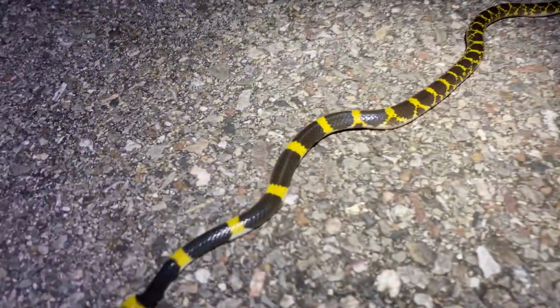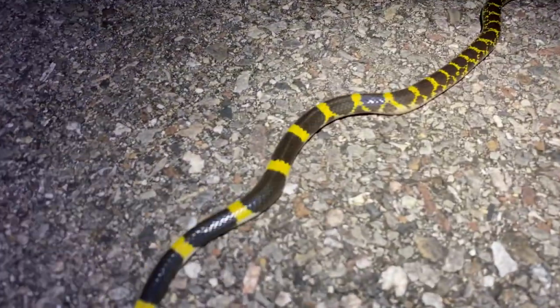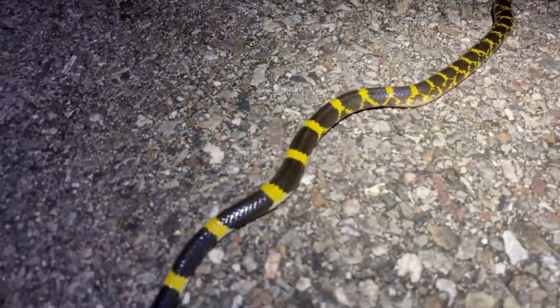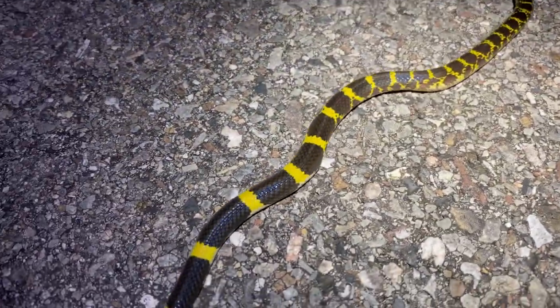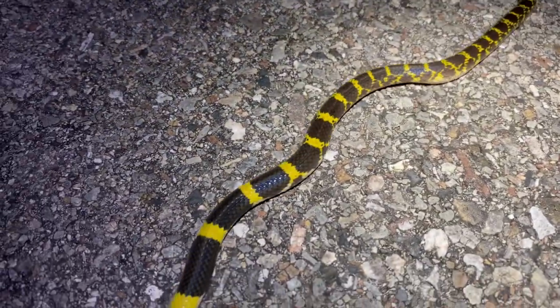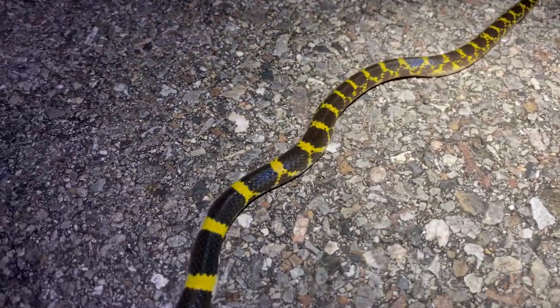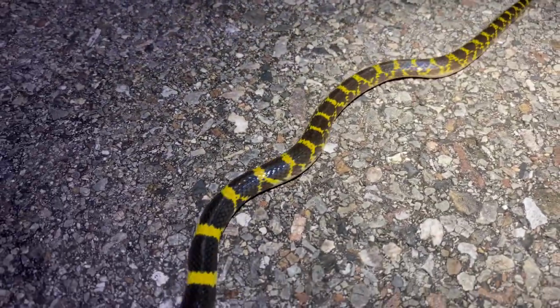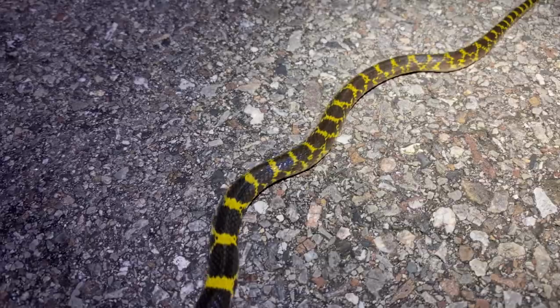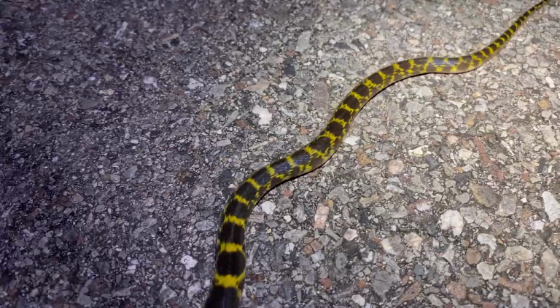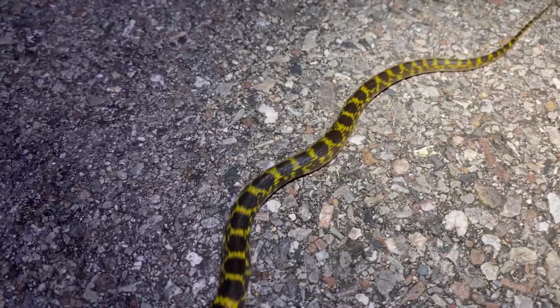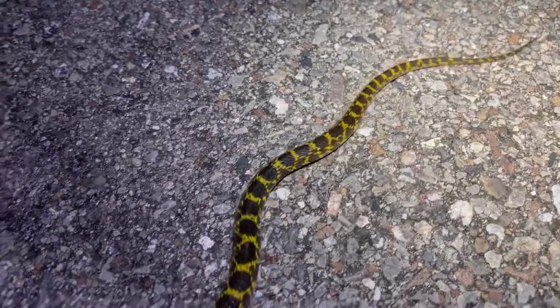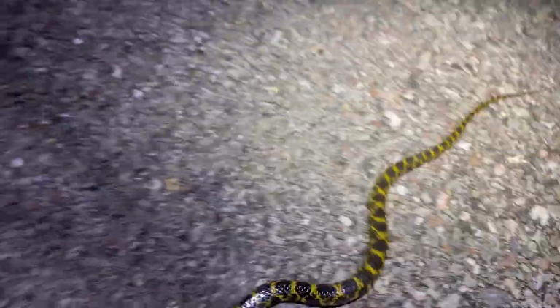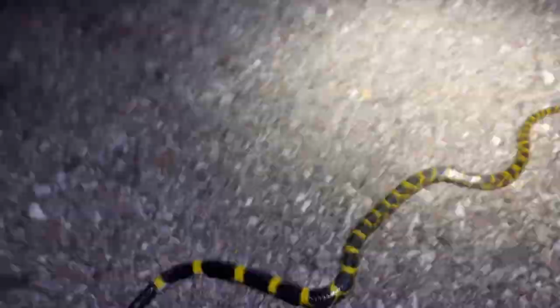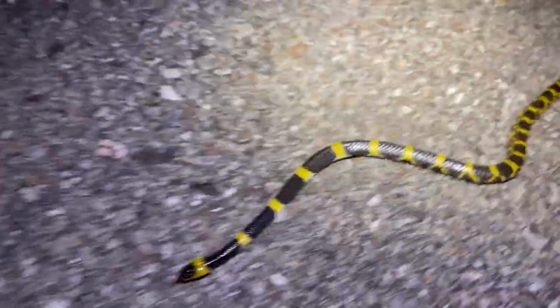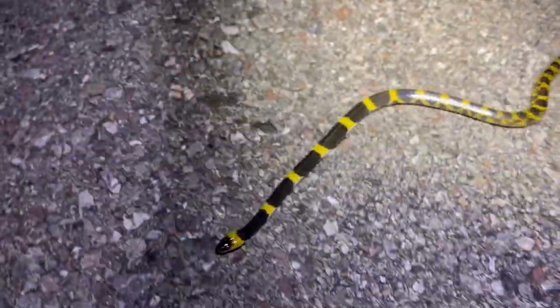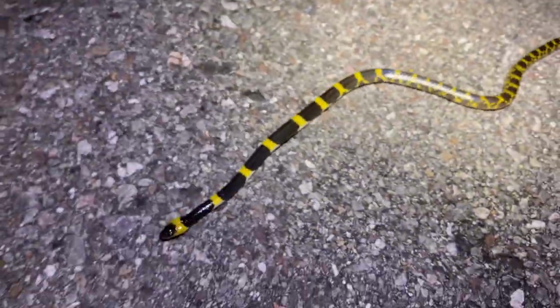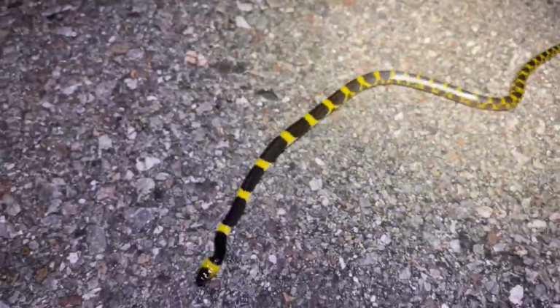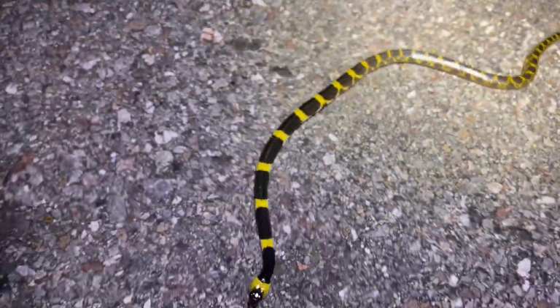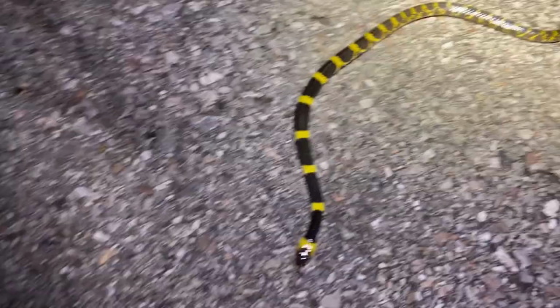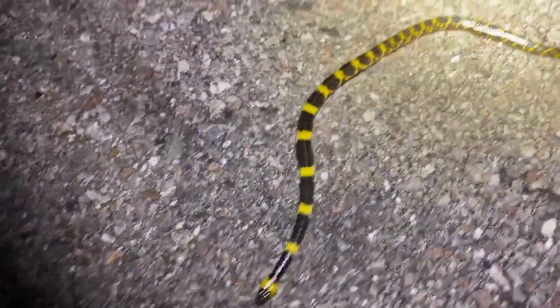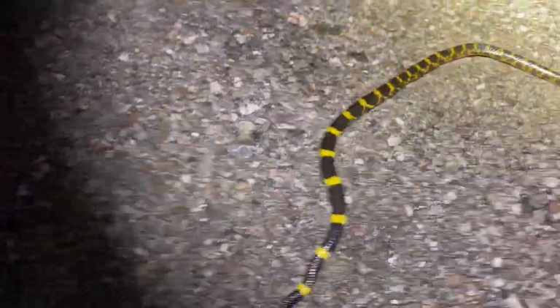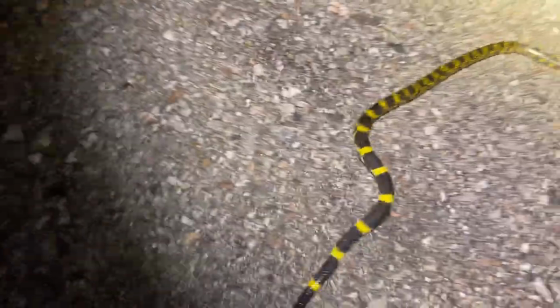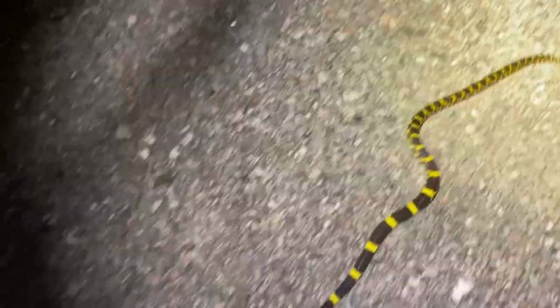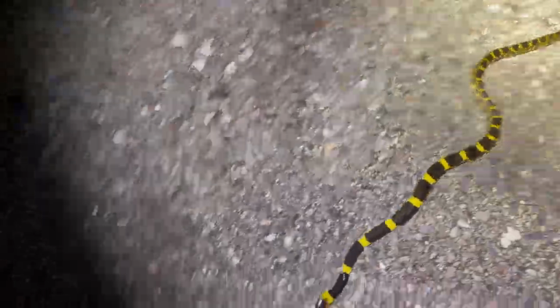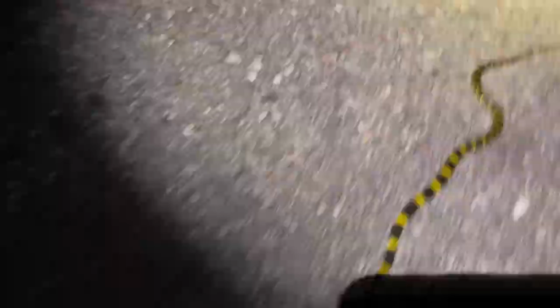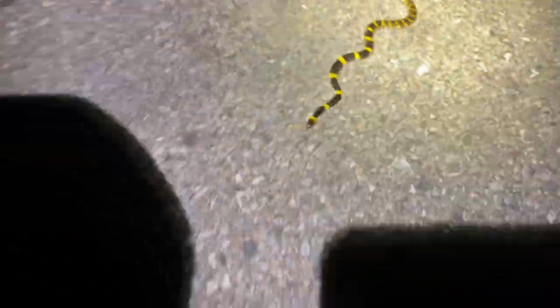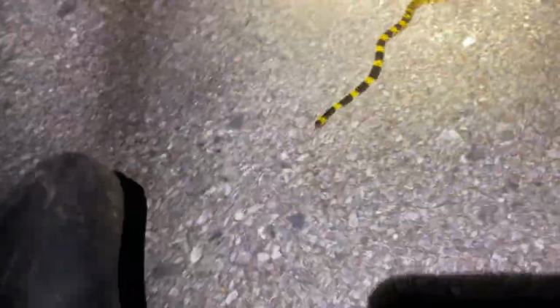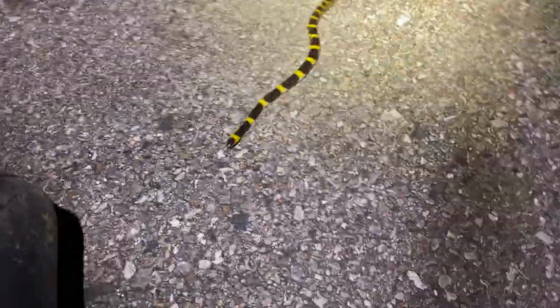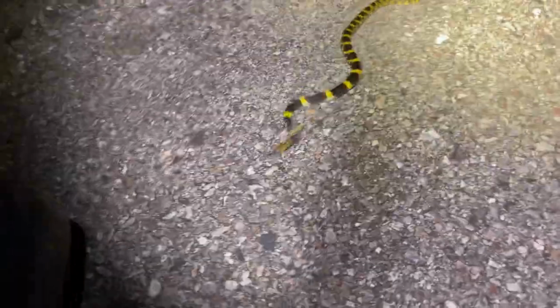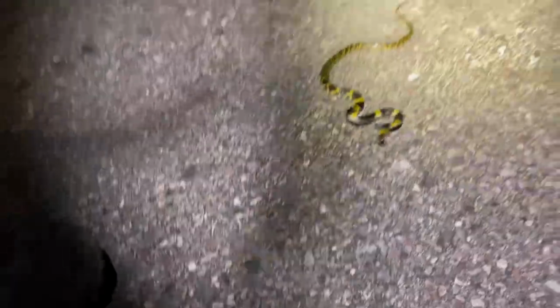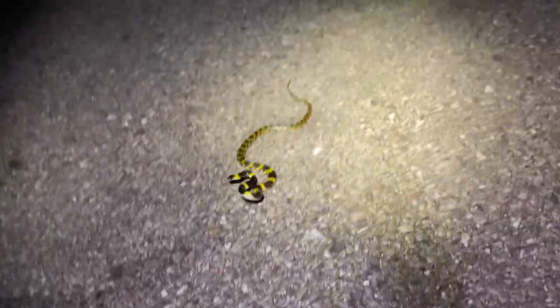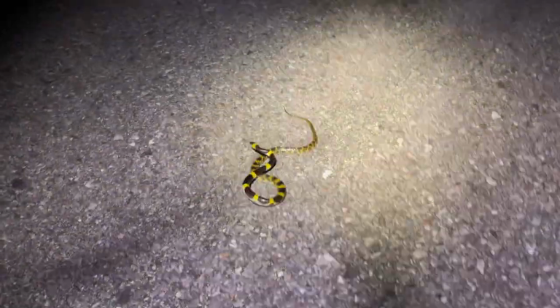Look at the vibrancy of that yellow — and I promise whatever you're seeing on the iPhone, it's better in real life. Cass, take the camera. I'm going in. I'm going to sustain many bites.